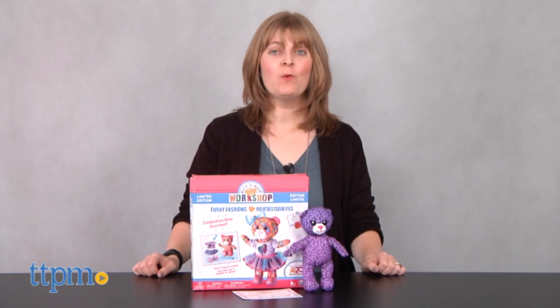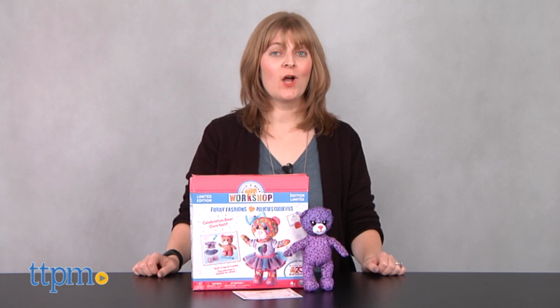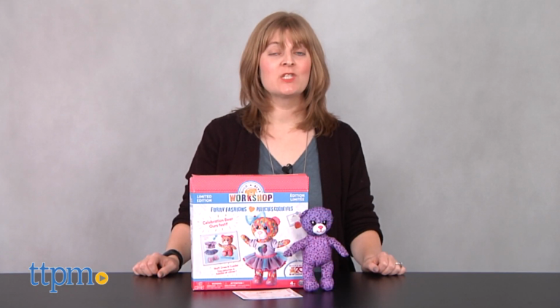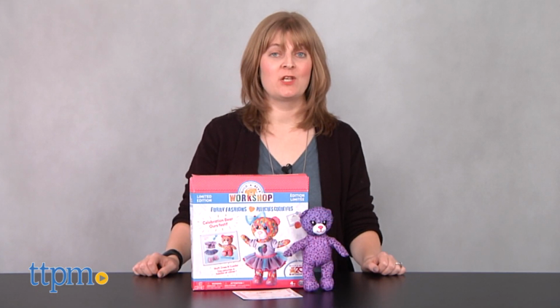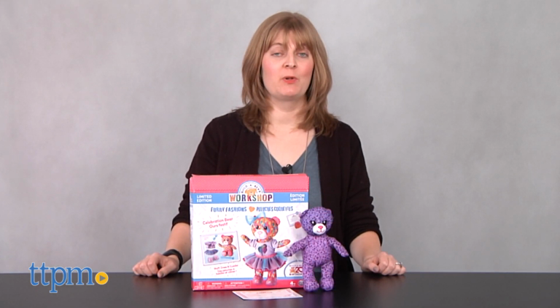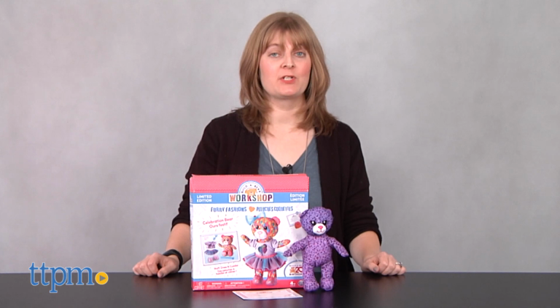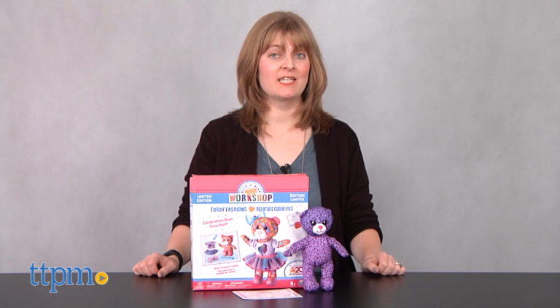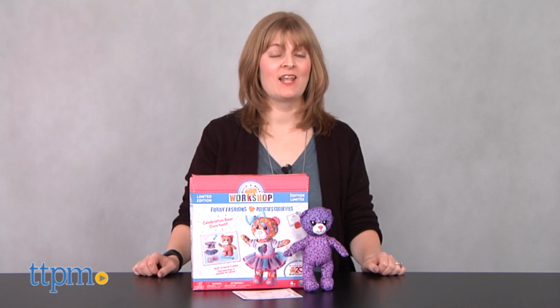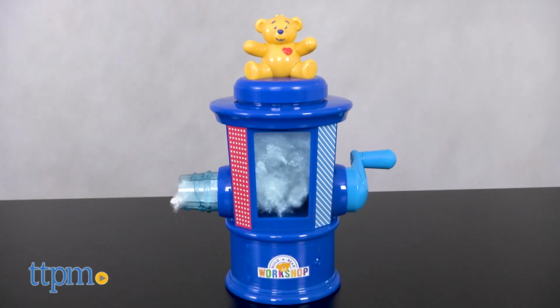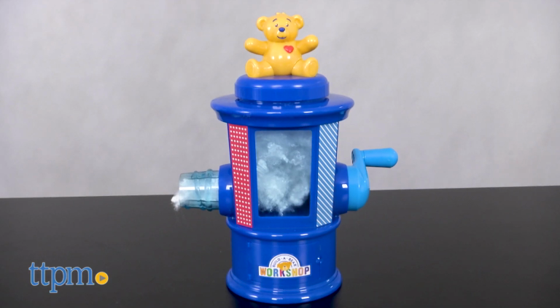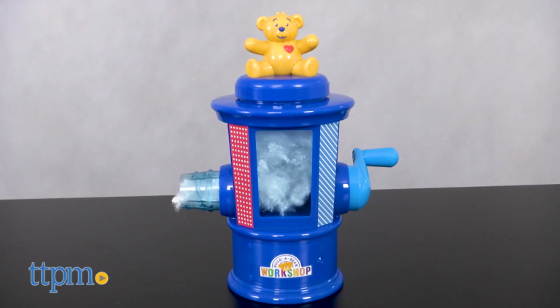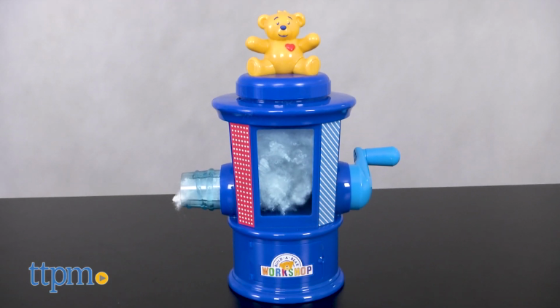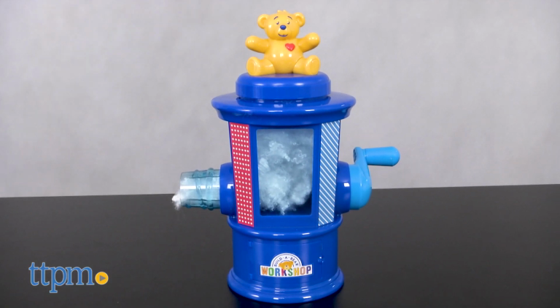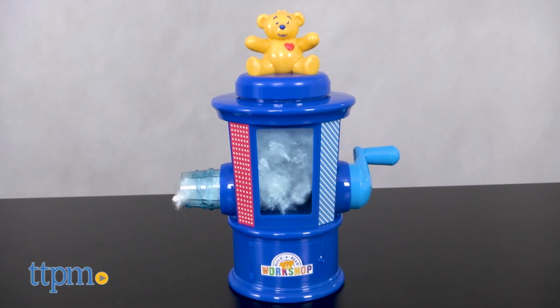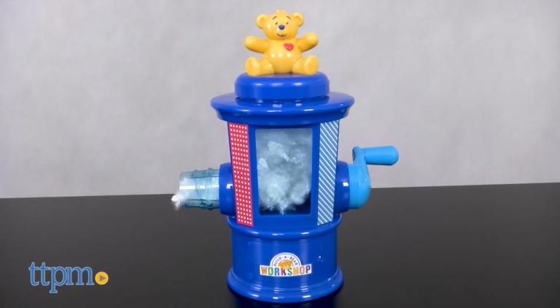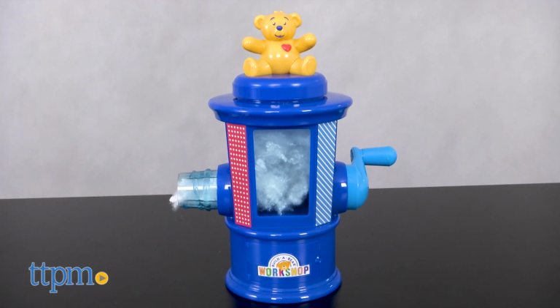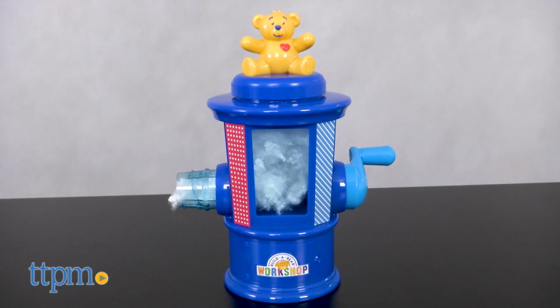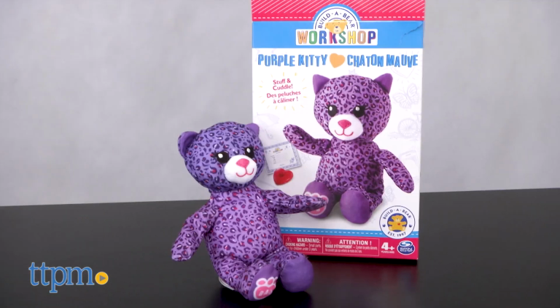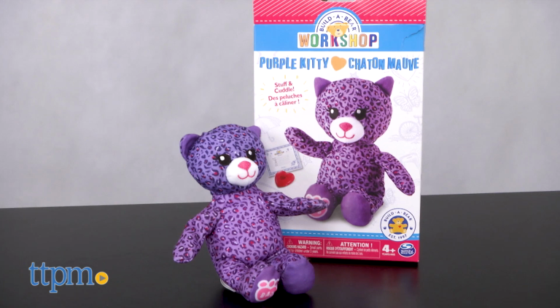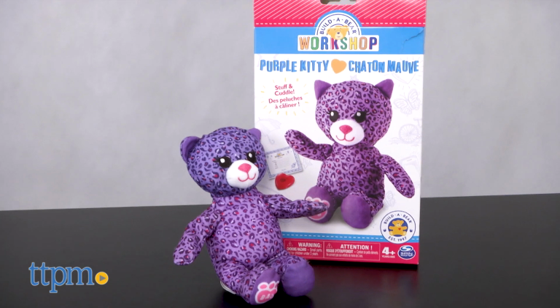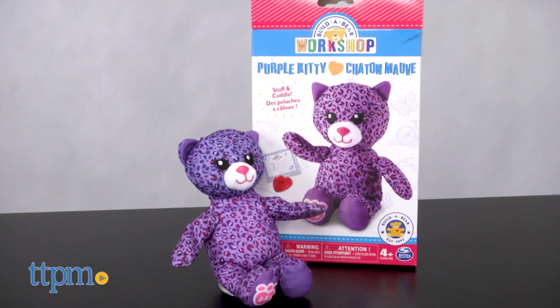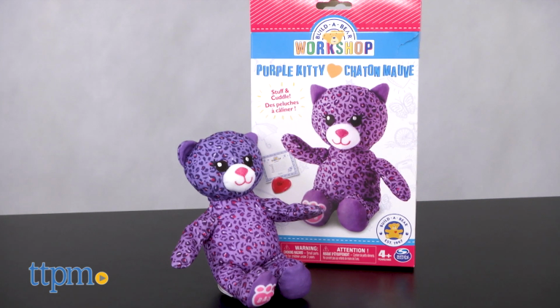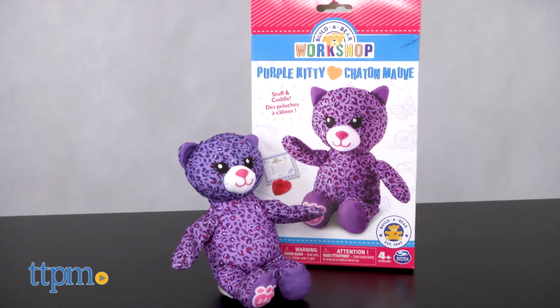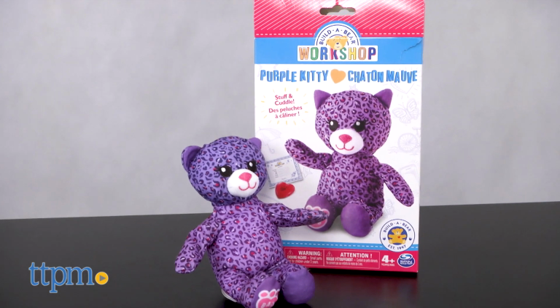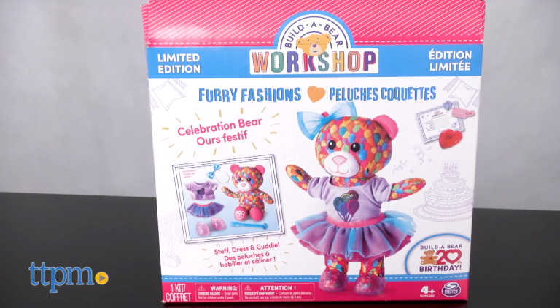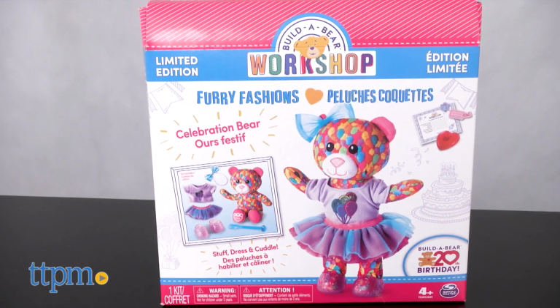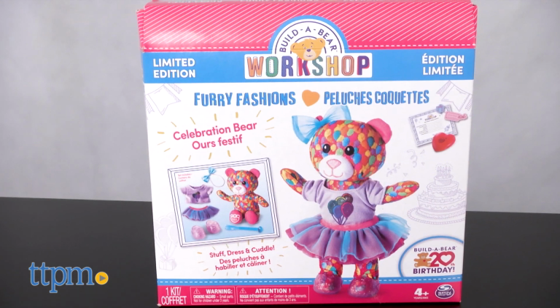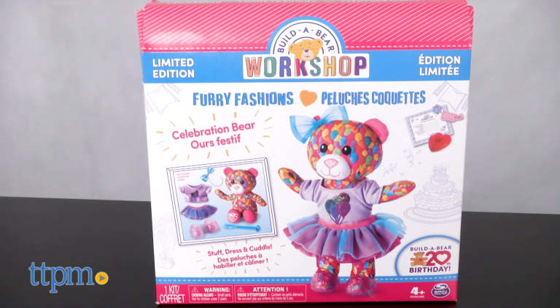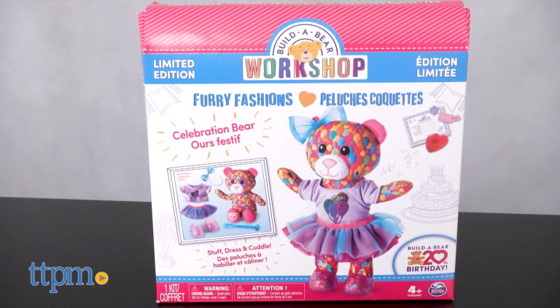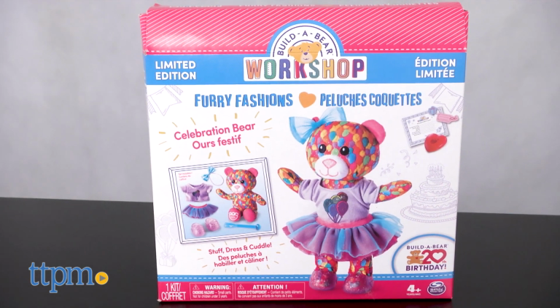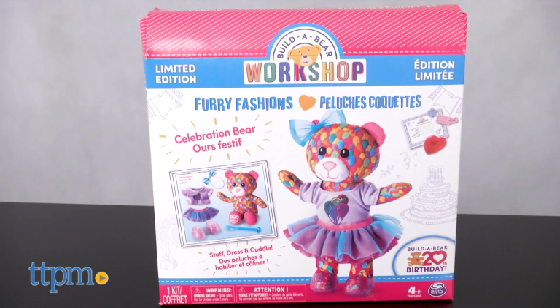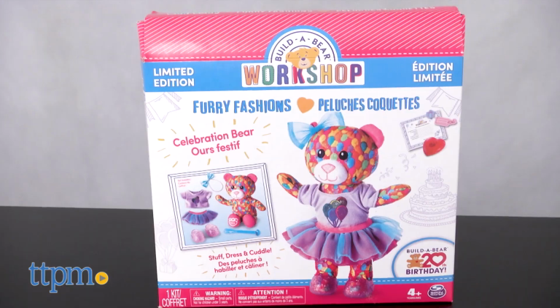If you already own Spin Master's Build-A-Bear Stuffing Station, then you can continue to build your own stuffed animals with these refill packs. We've got a leopard print purple kitty and a 20th birthday themed celebration bear.